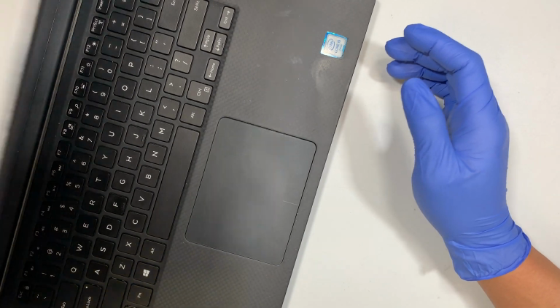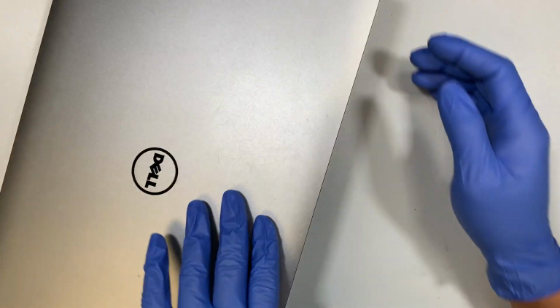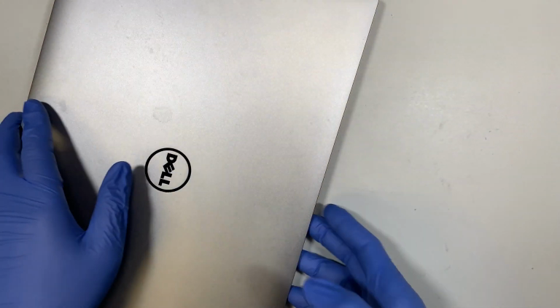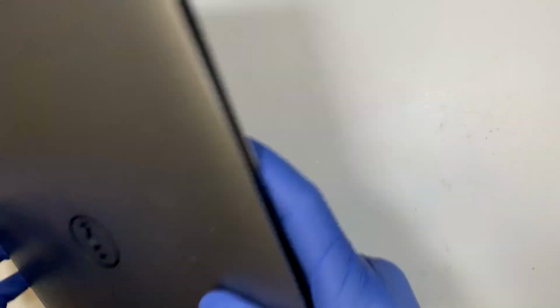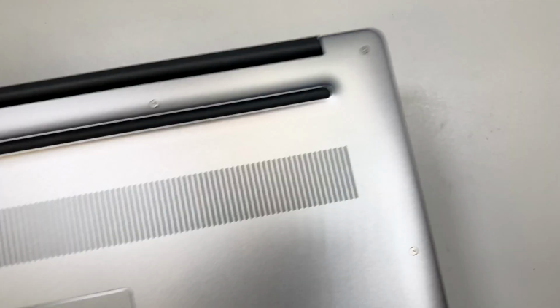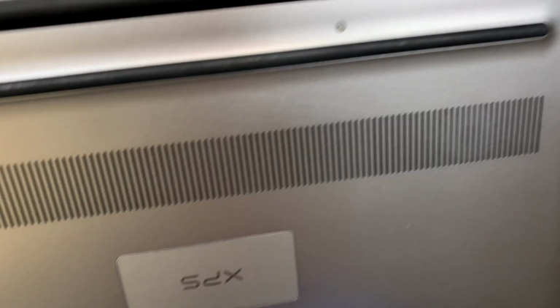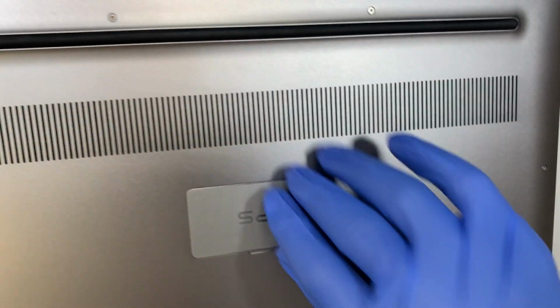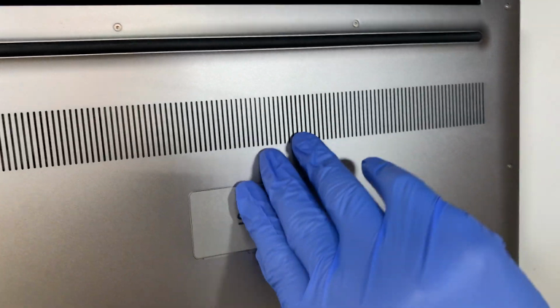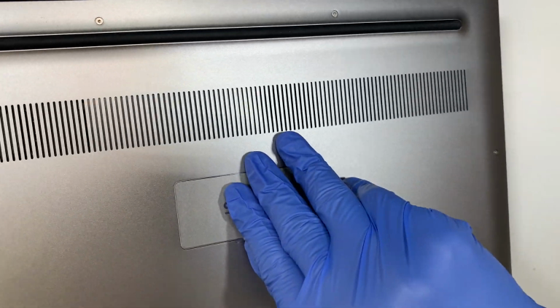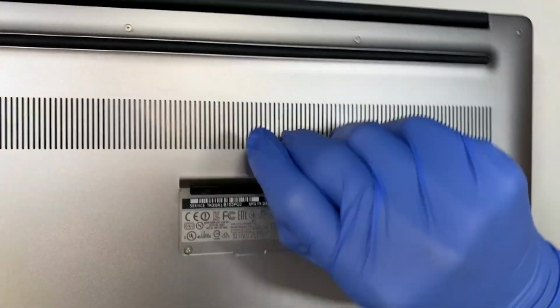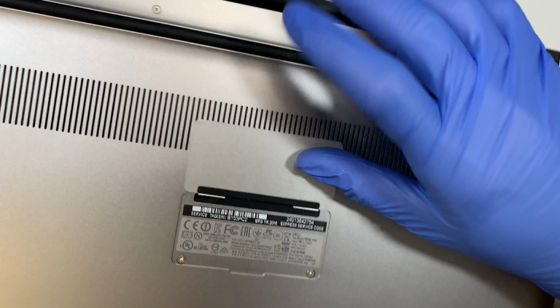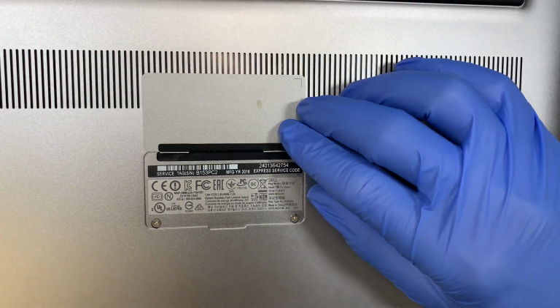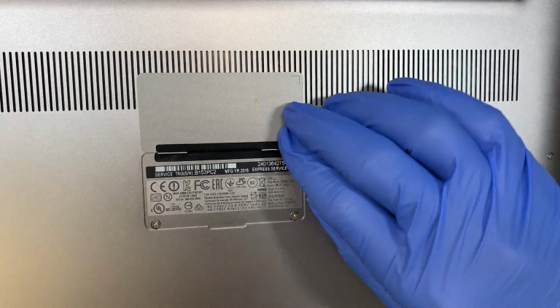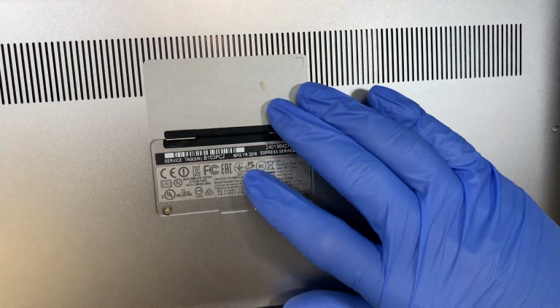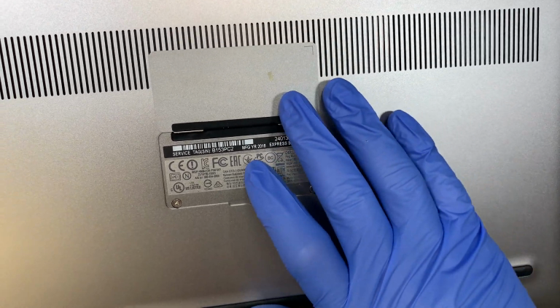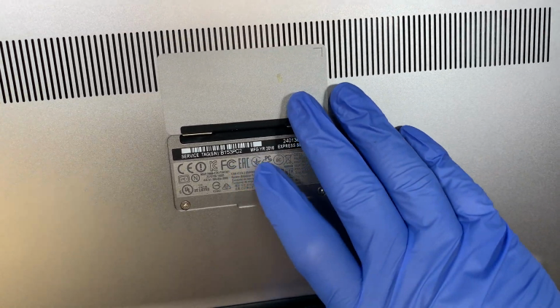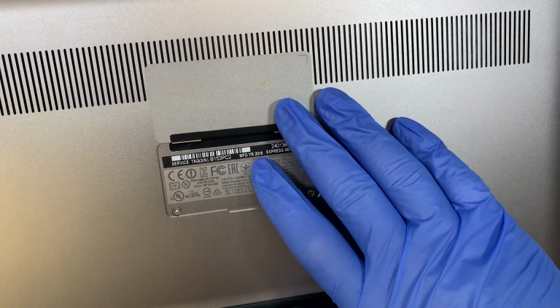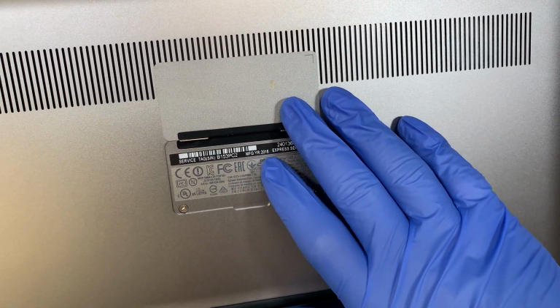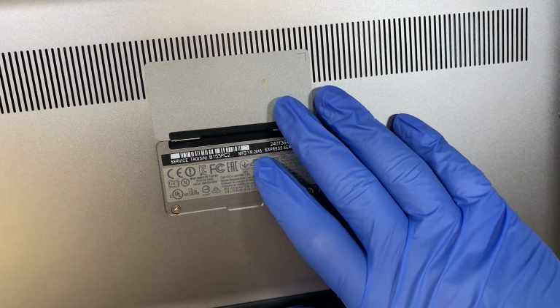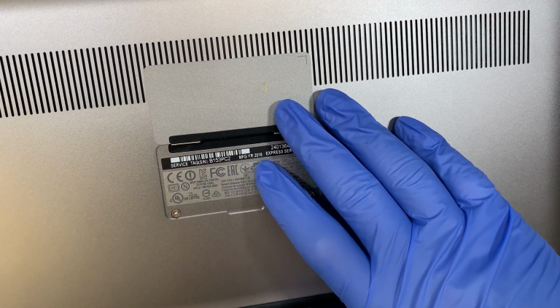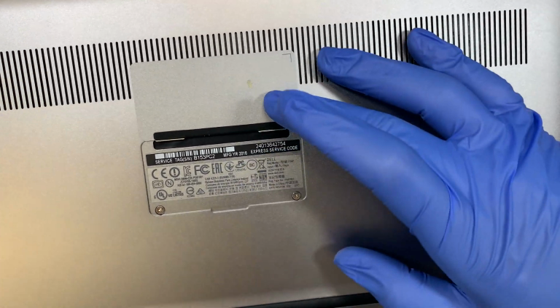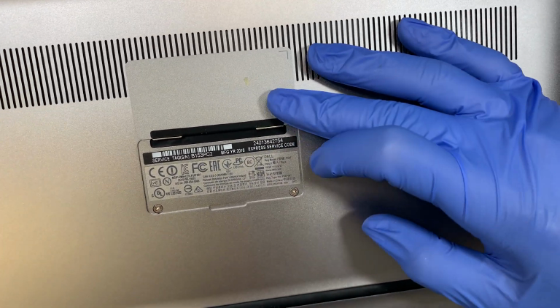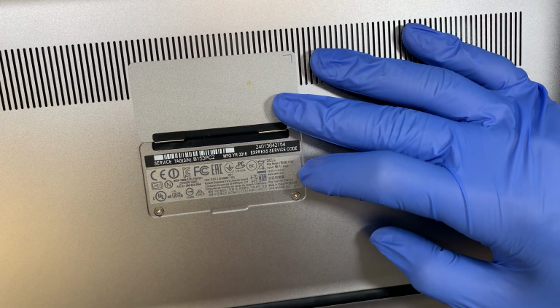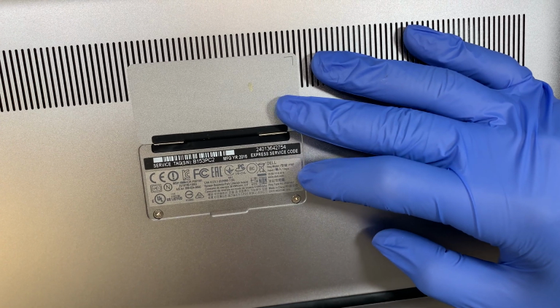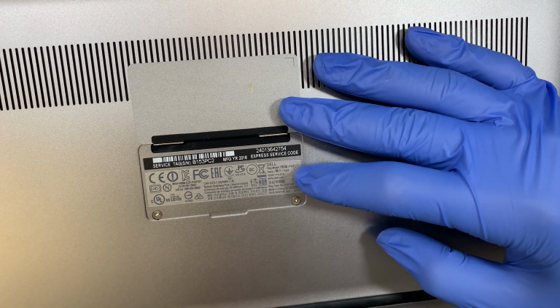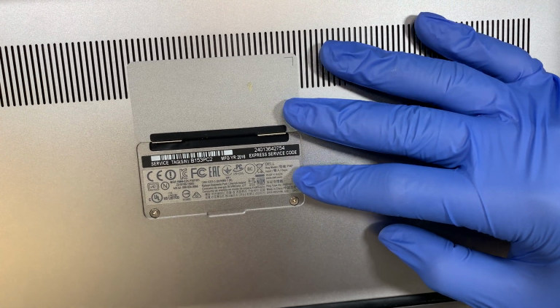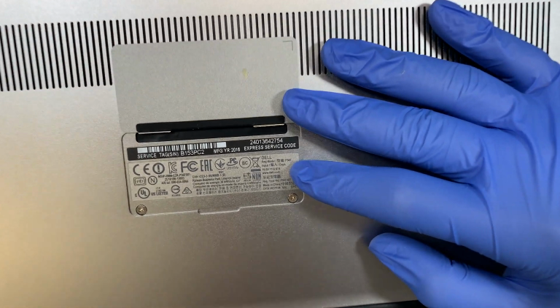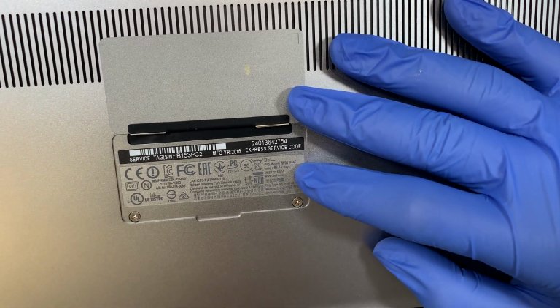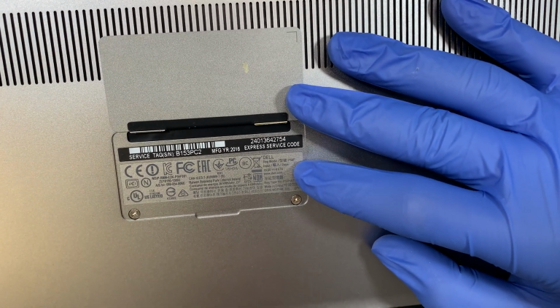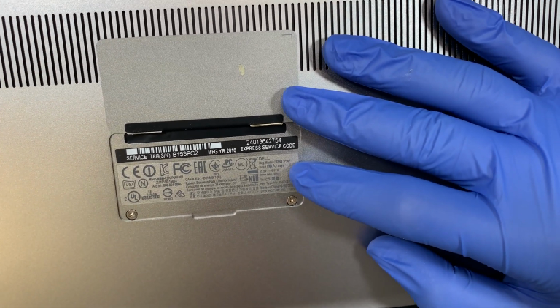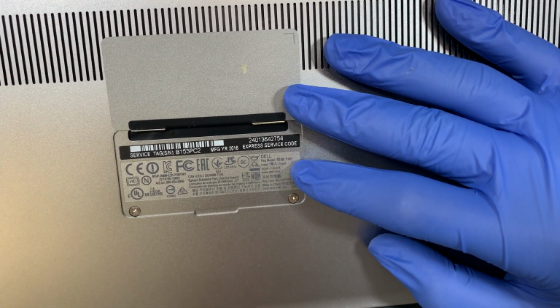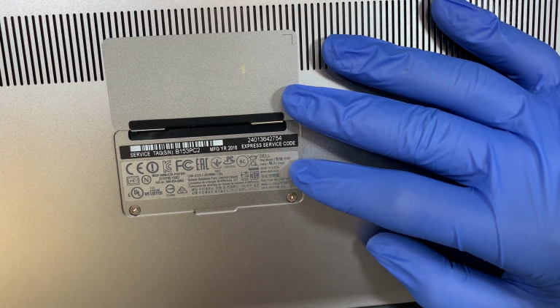Let me show you the model number. This is the Dell XPS, and if you take a closer look it was manufactured in 2016. The model is P56F.